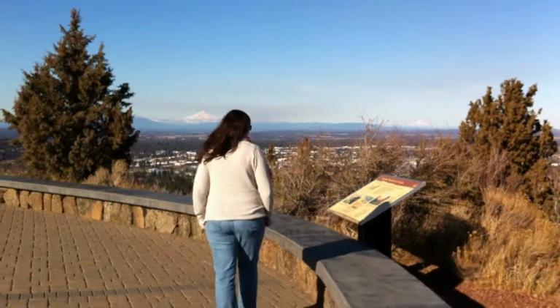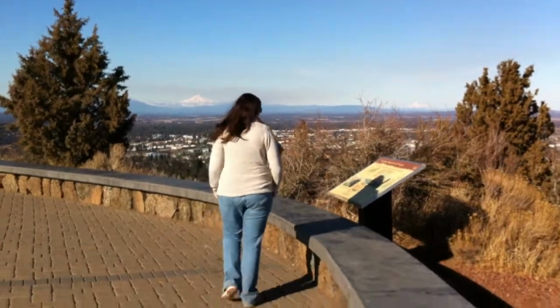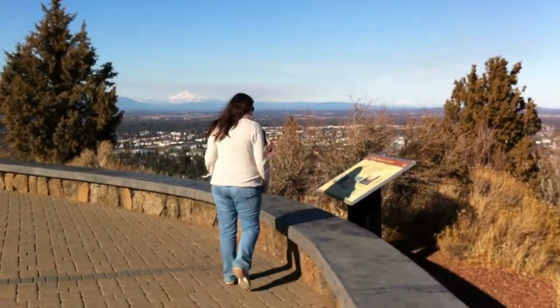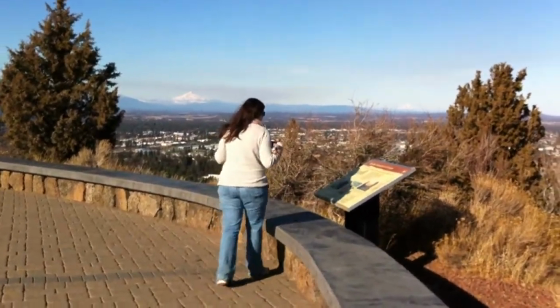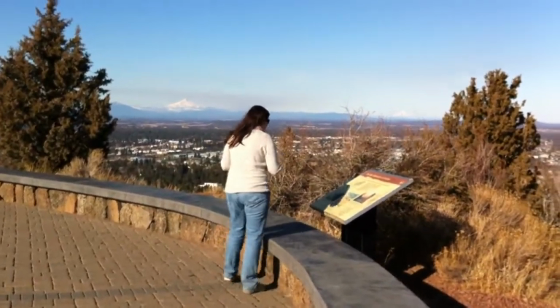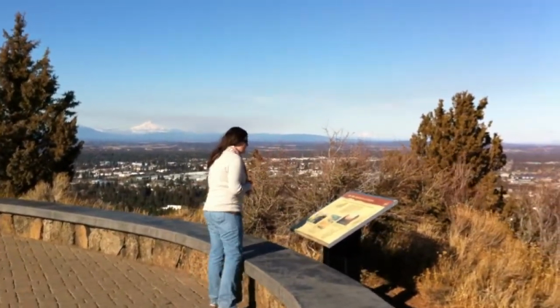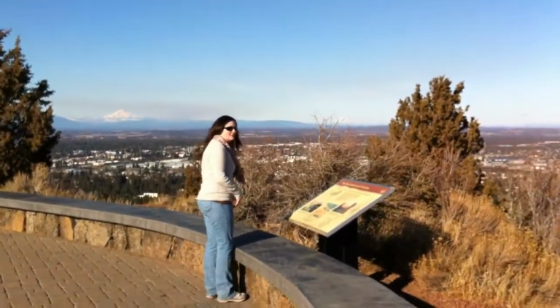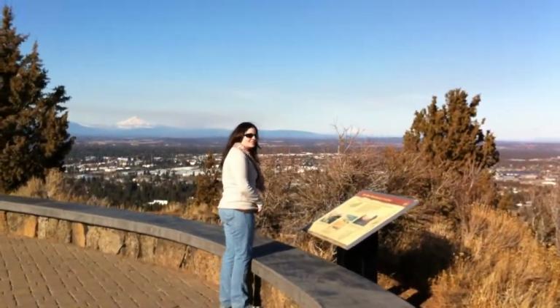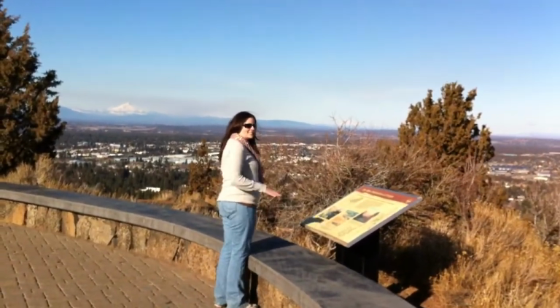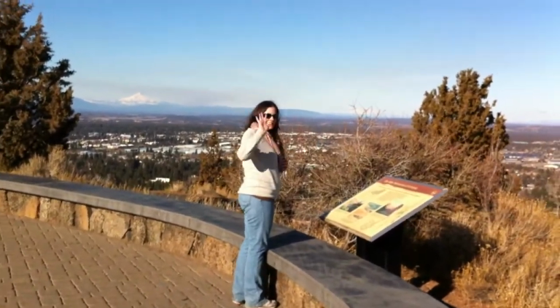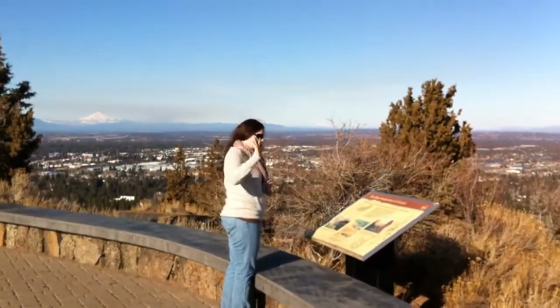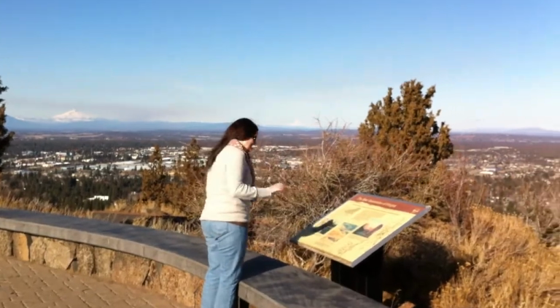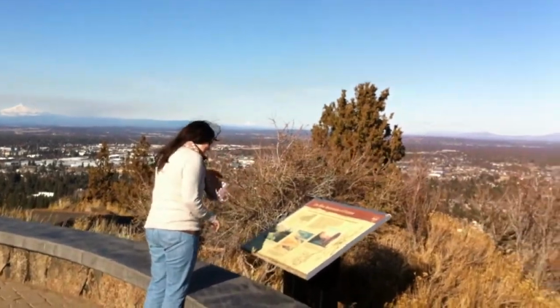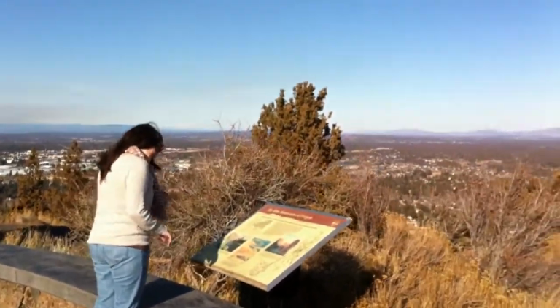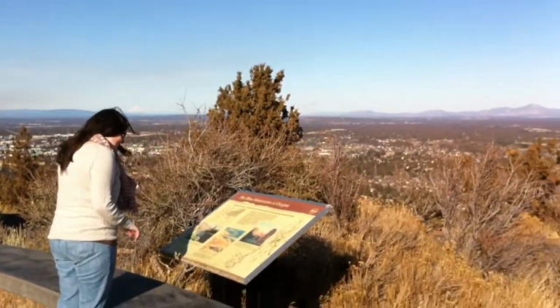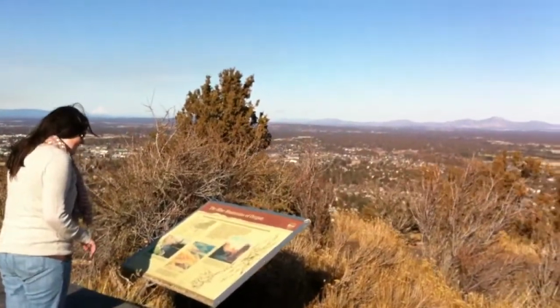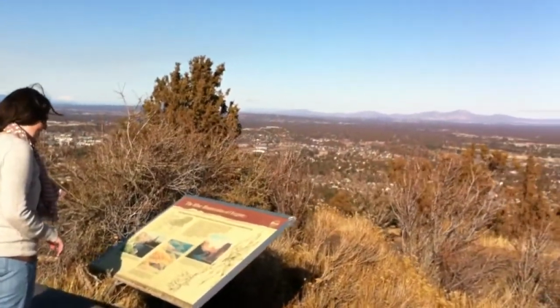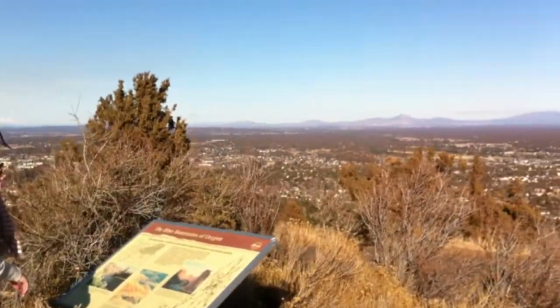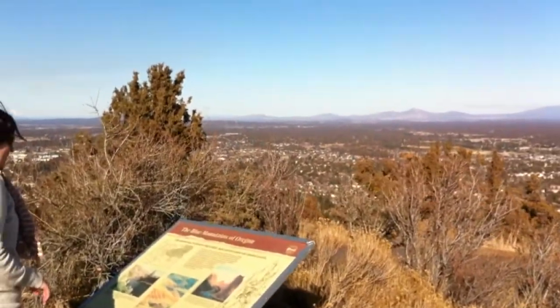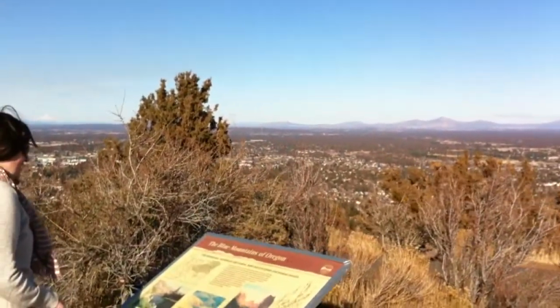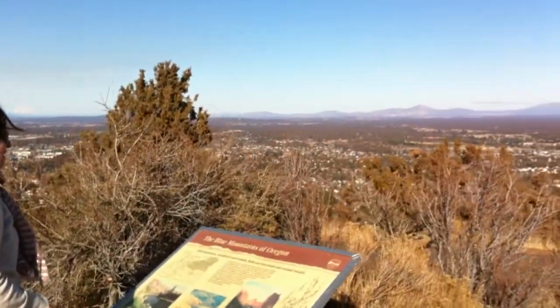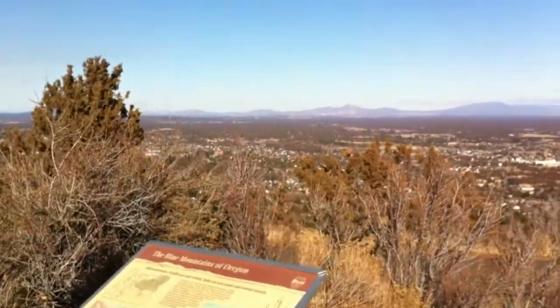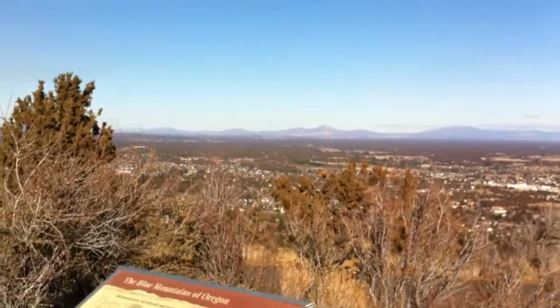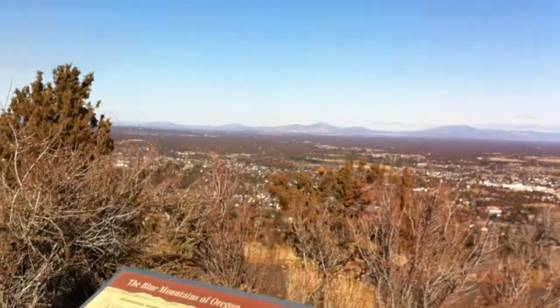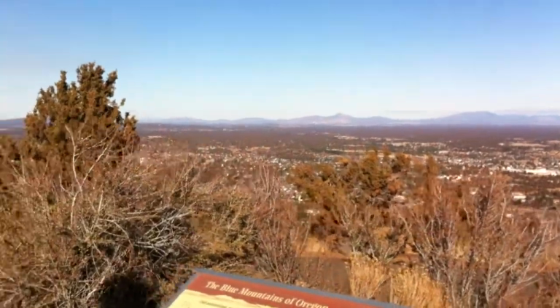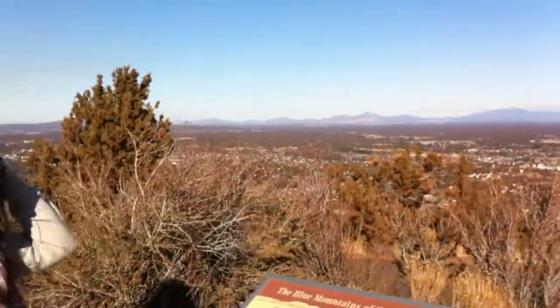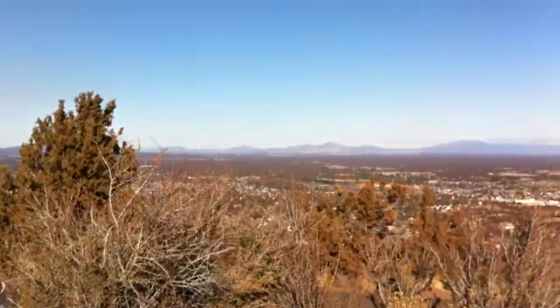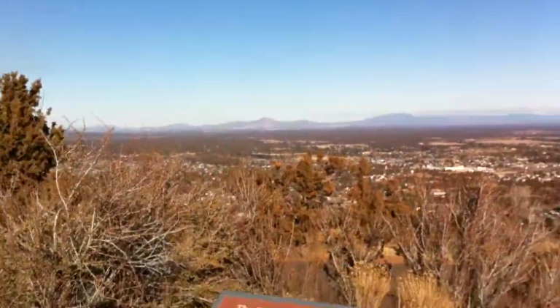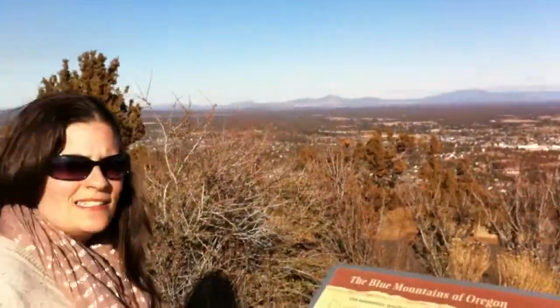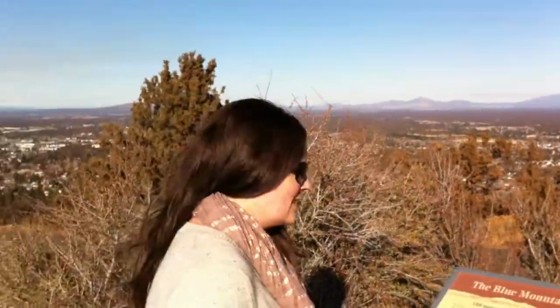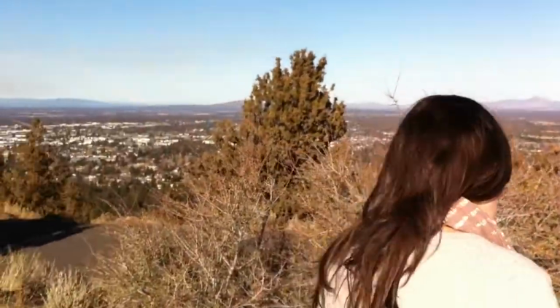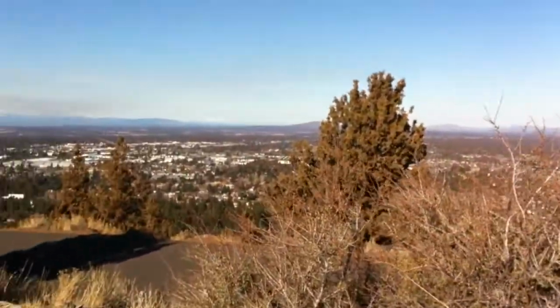Alright, we have hiked to the top of Pilot Butte. It wasn't that bad — it was only 0.8 tenths of a mile. It took us like 20 minutes, 20 minutes at the most.